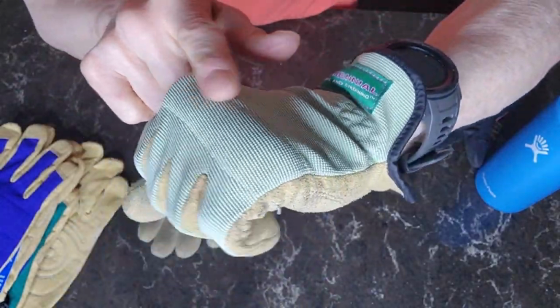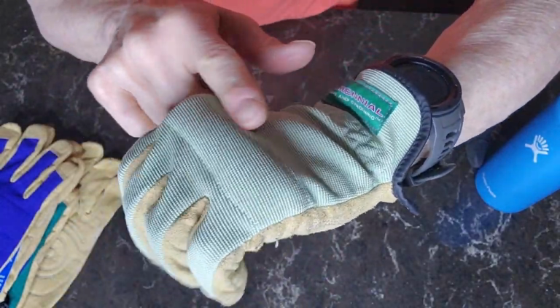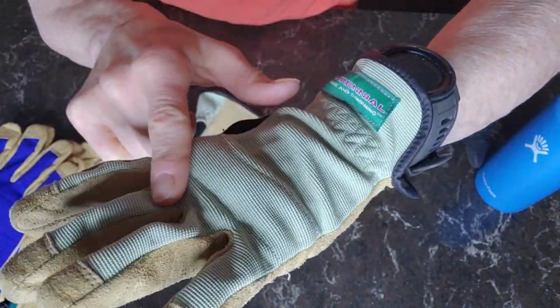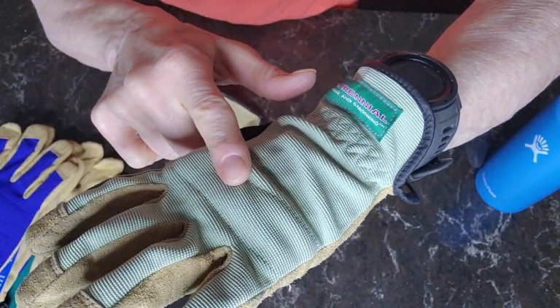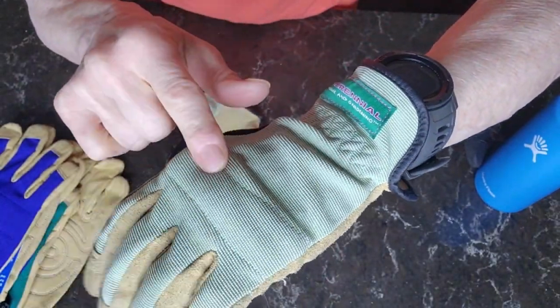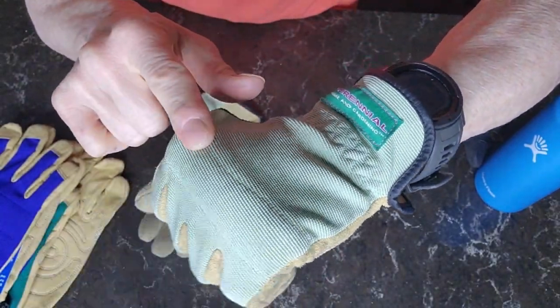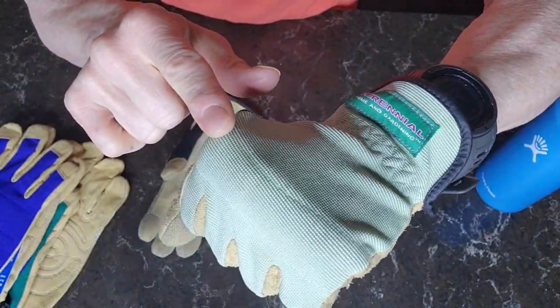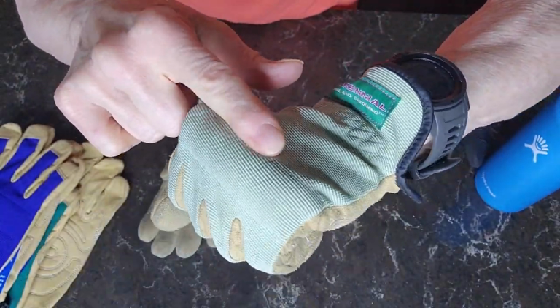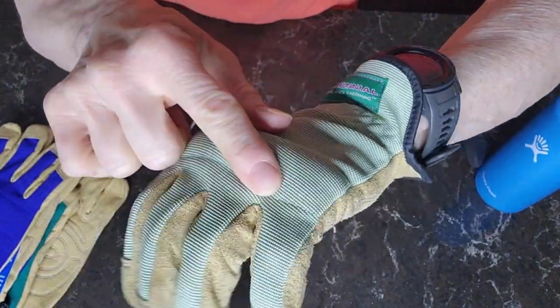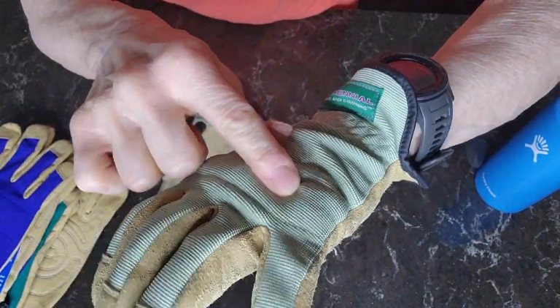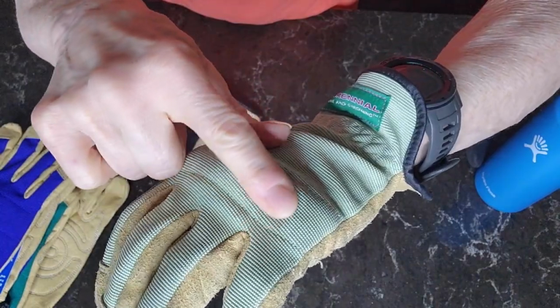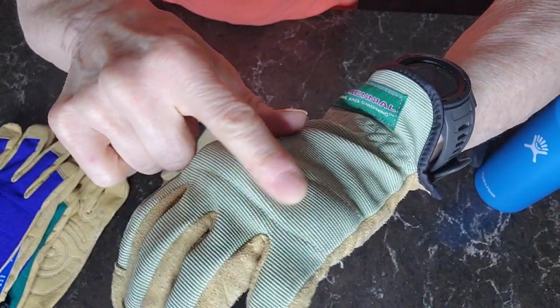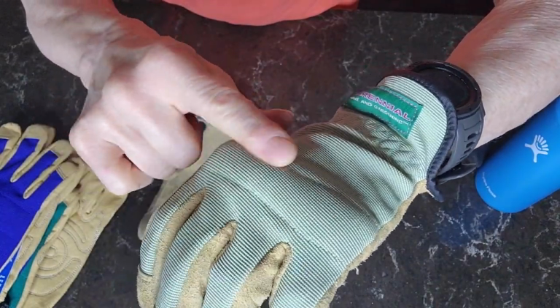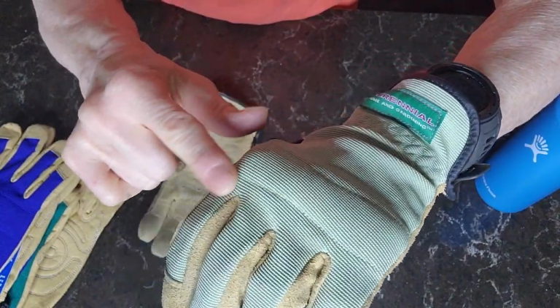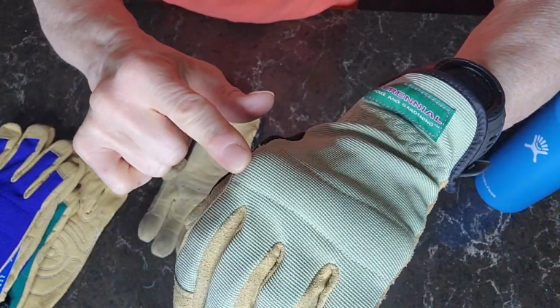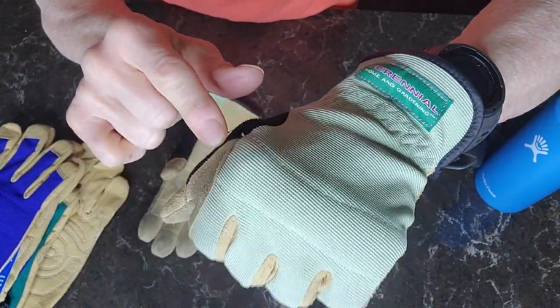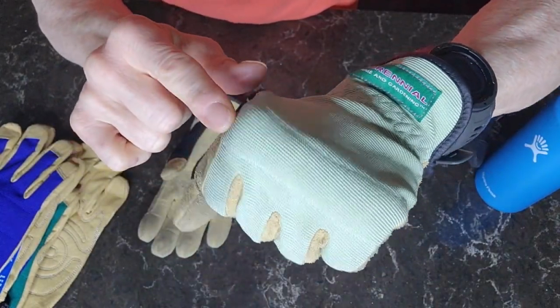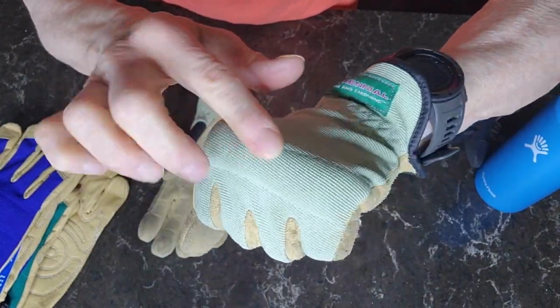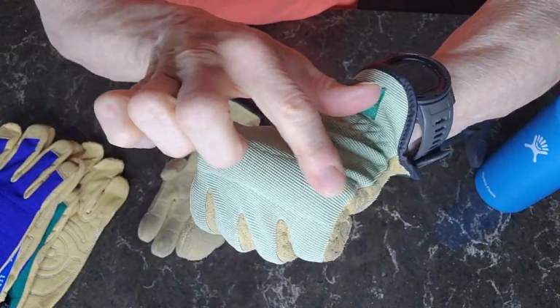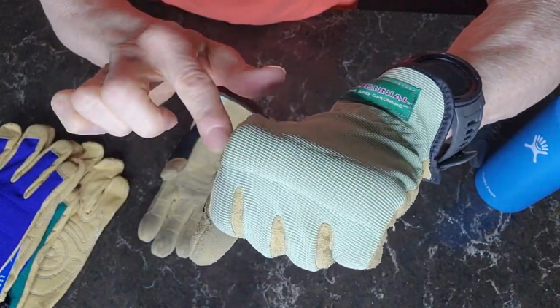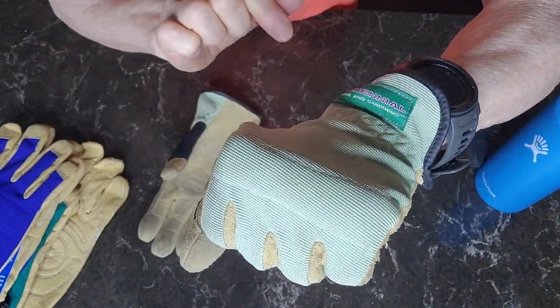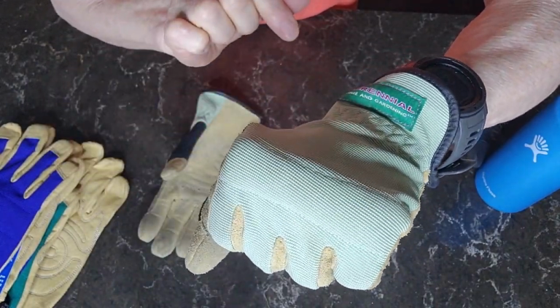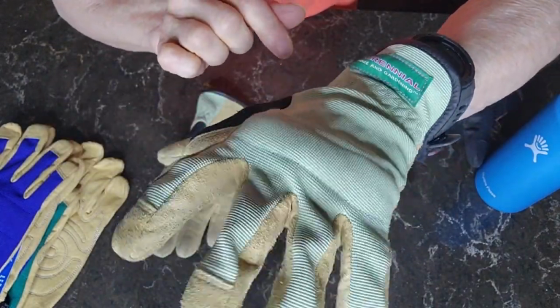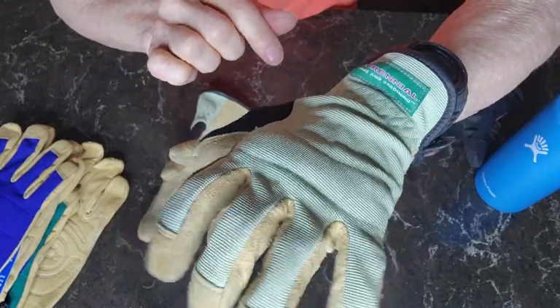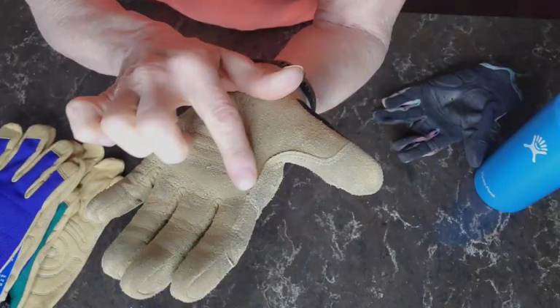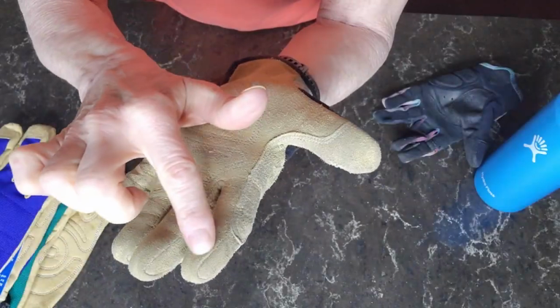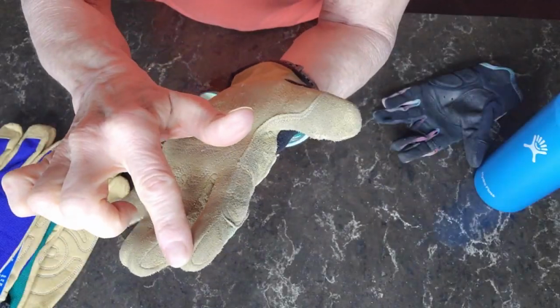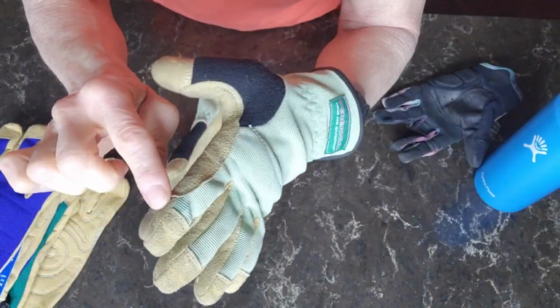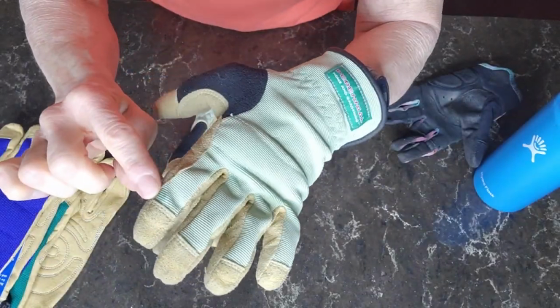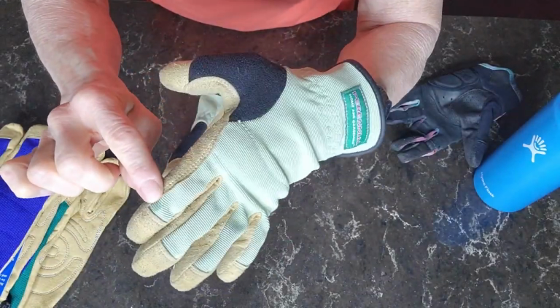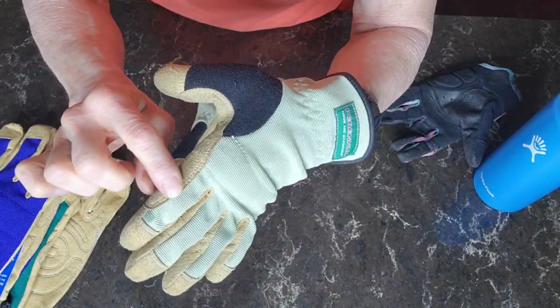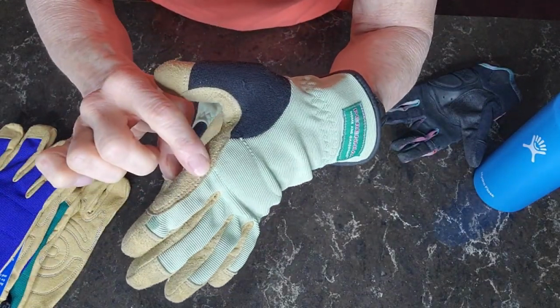And at the hand, they were totally breathable. They also have a little bit of padding along your knuckle line. The stitching detail is really clean.